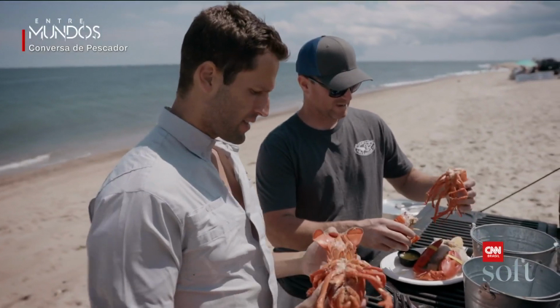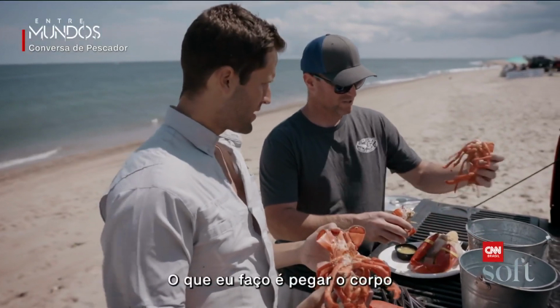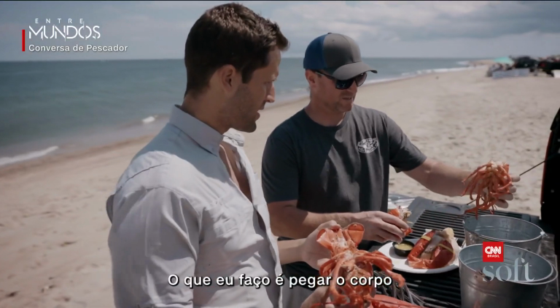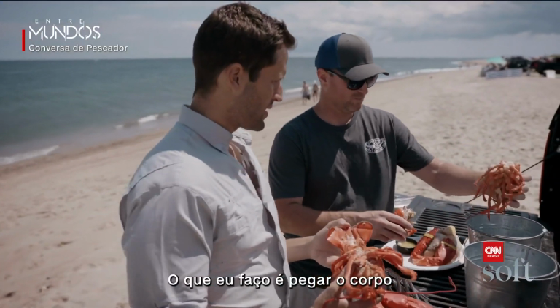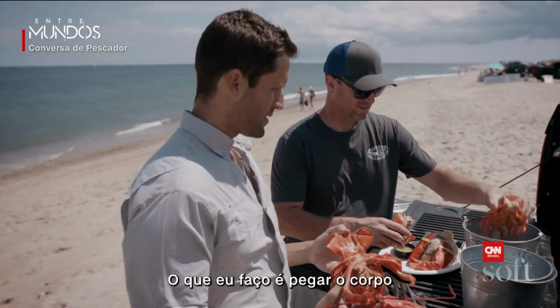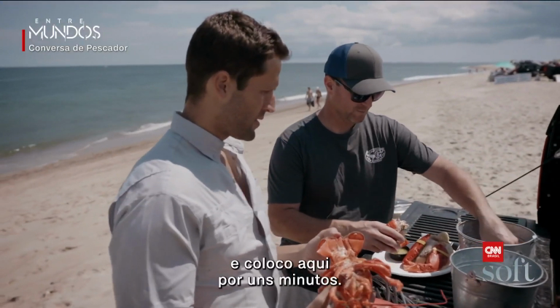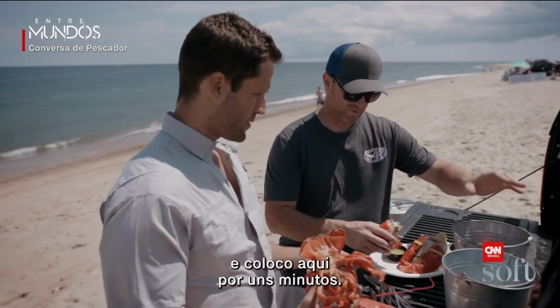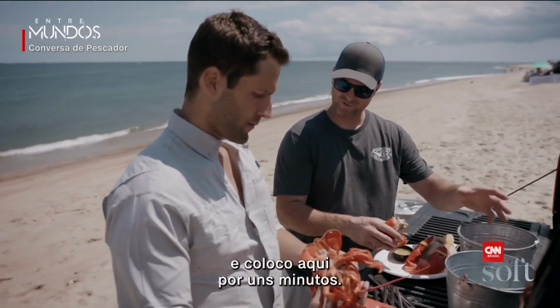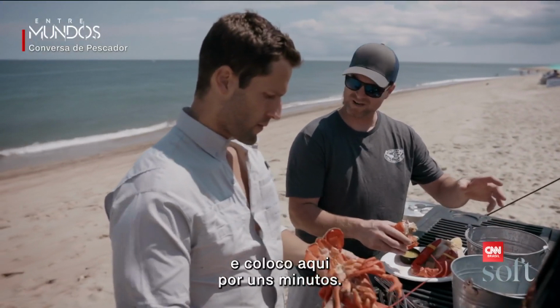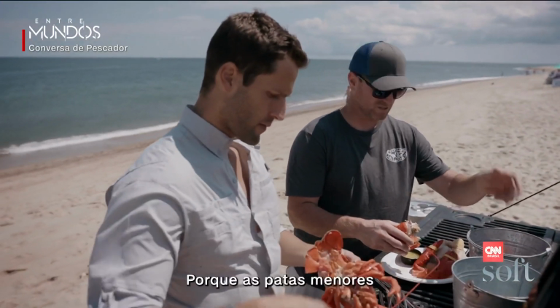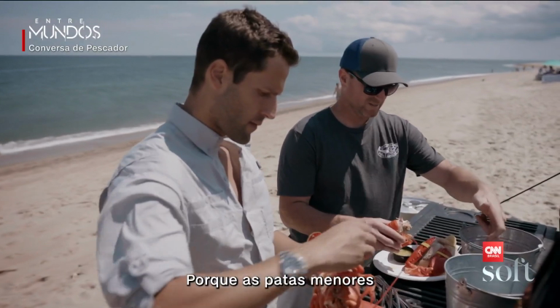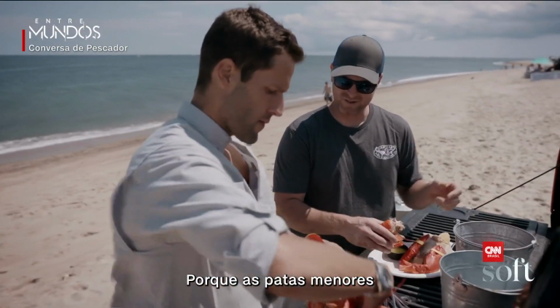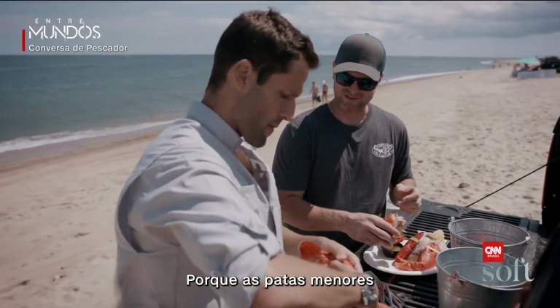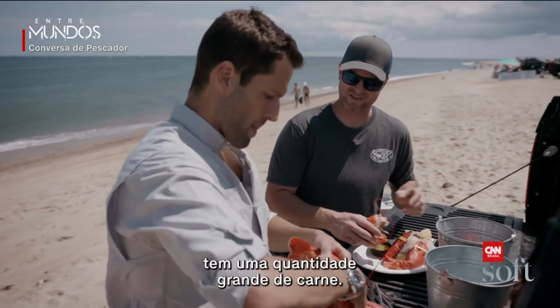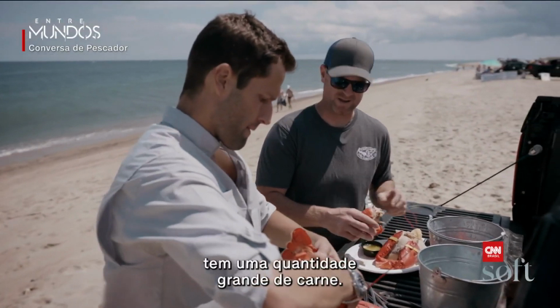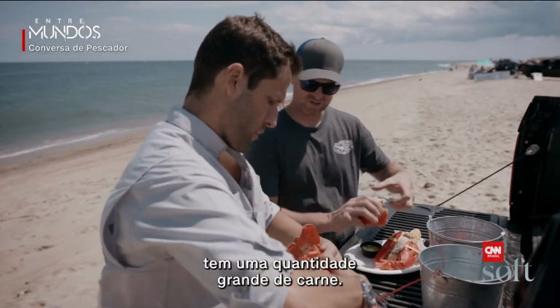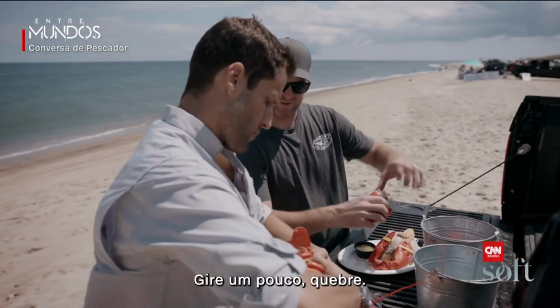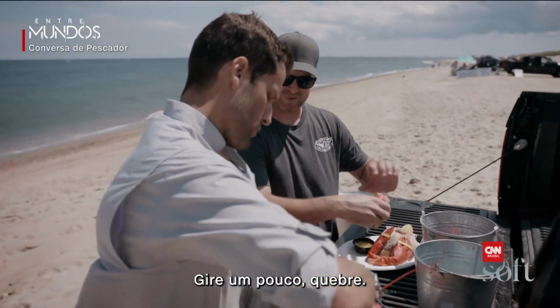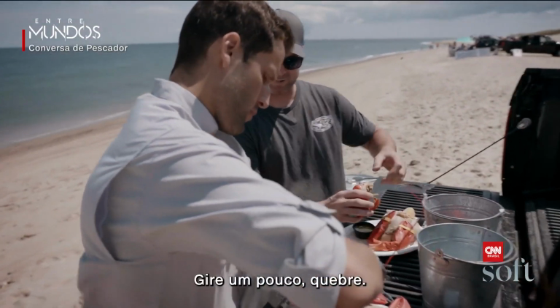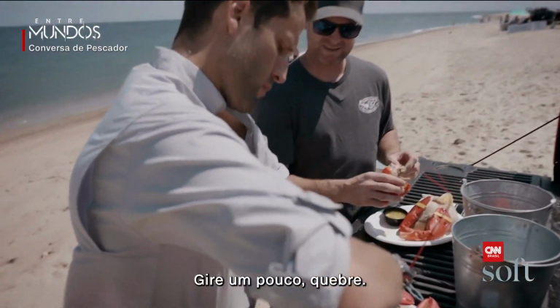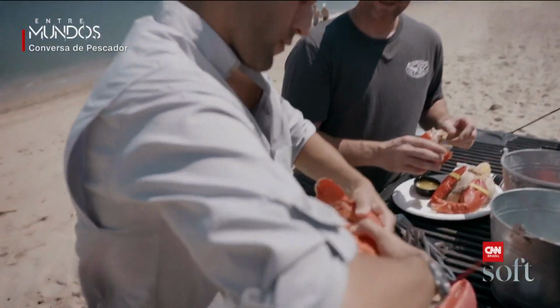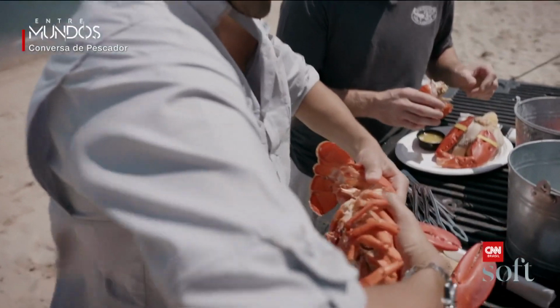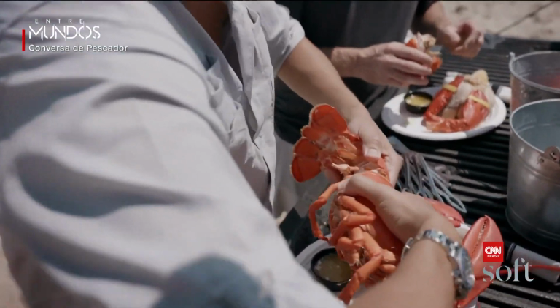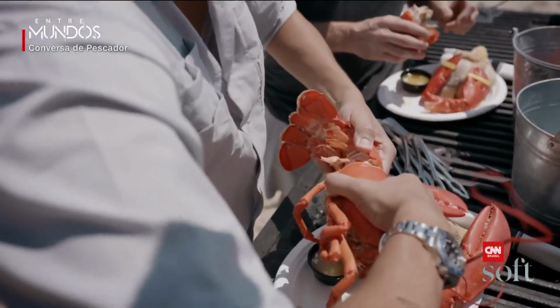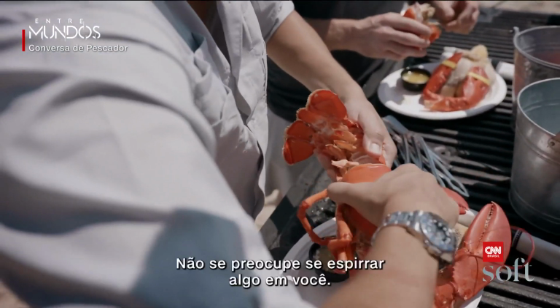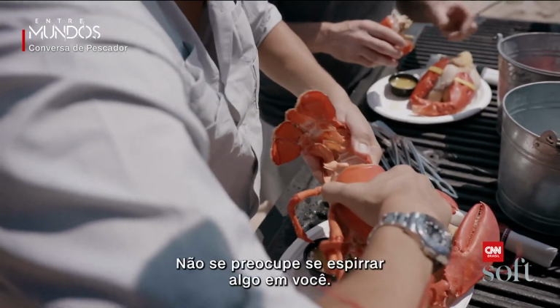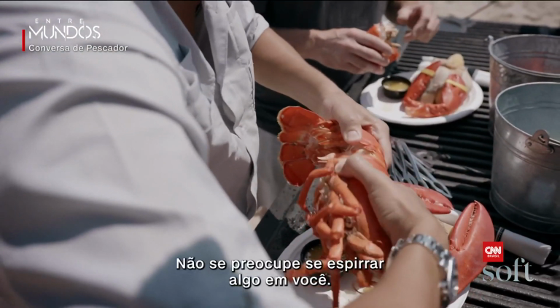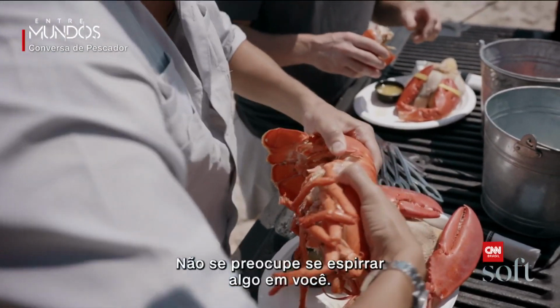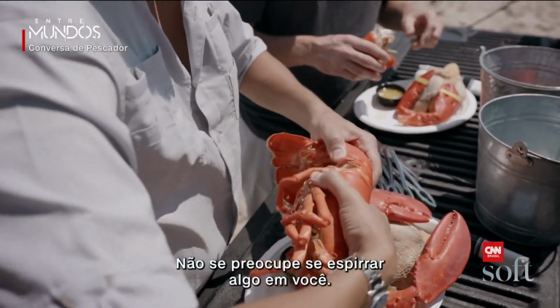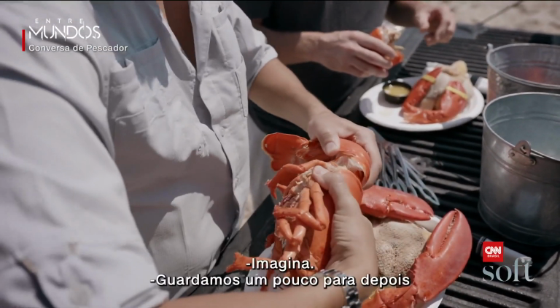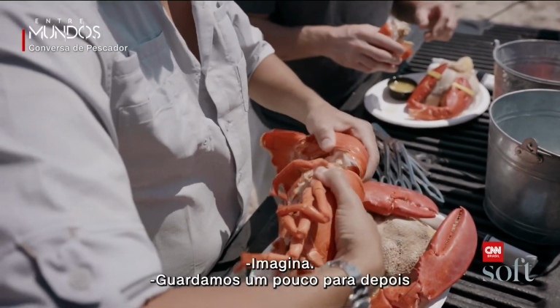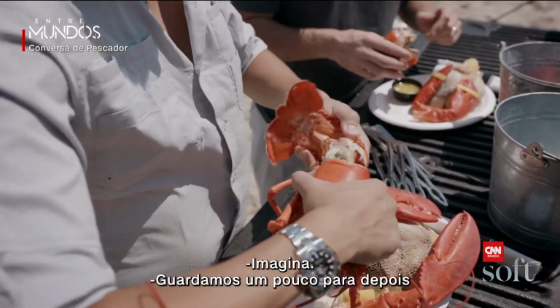What I do is I just take the body and put it over here for a few minutes, because those little legs have a ton of great meat. Just give it a little spin and break. Don't worry if you get a little juice on yourself — save something for later.